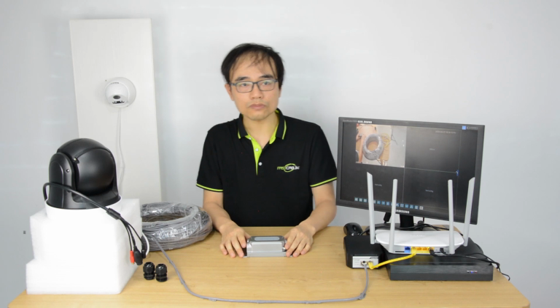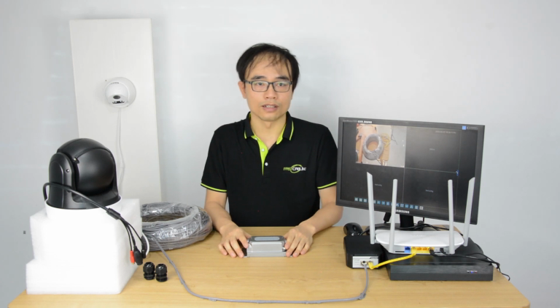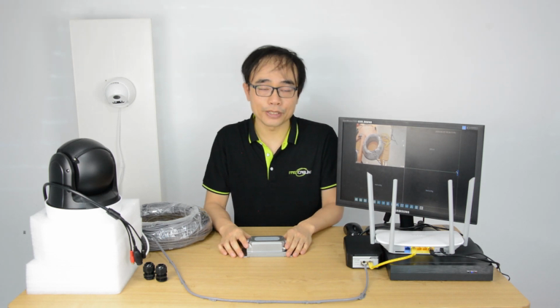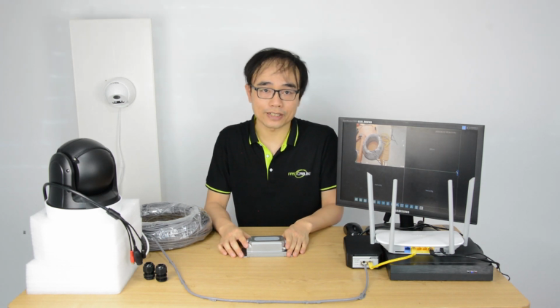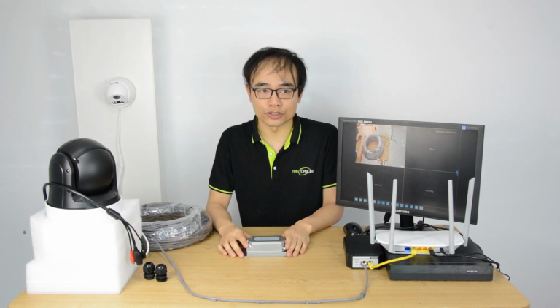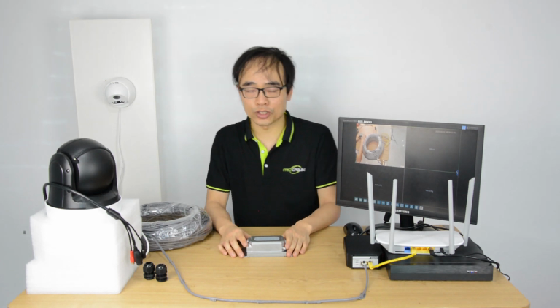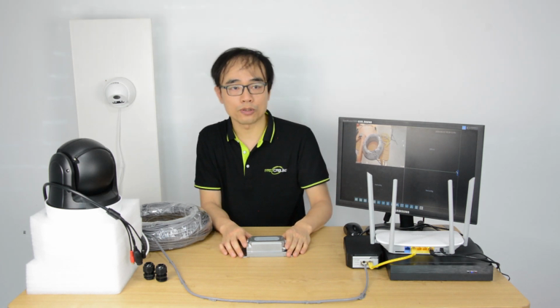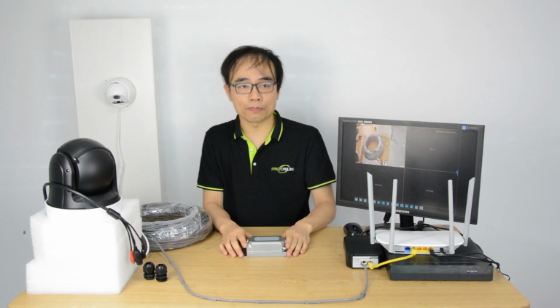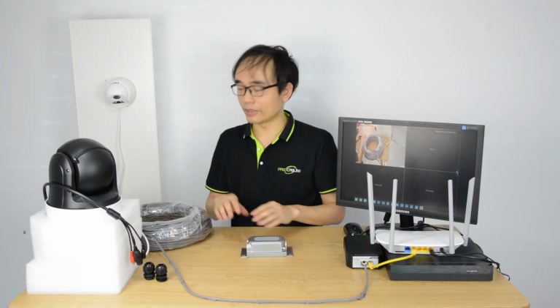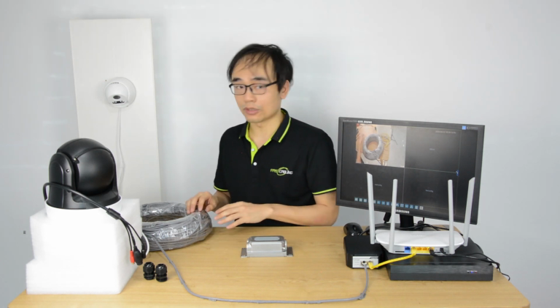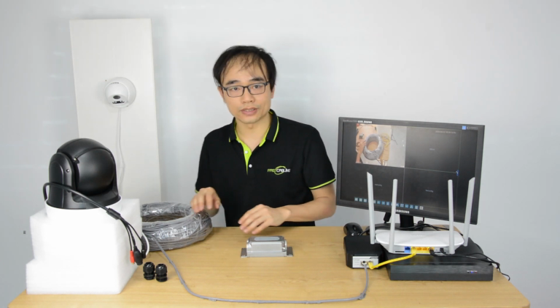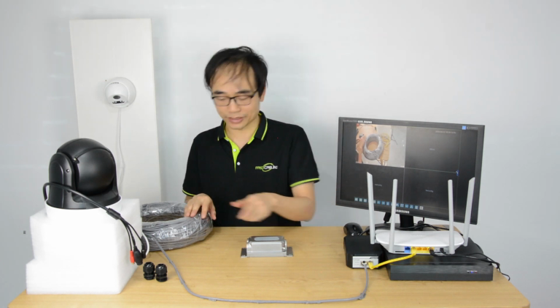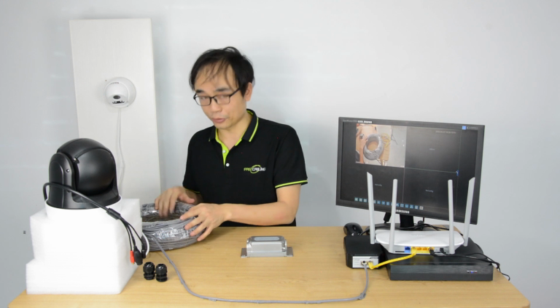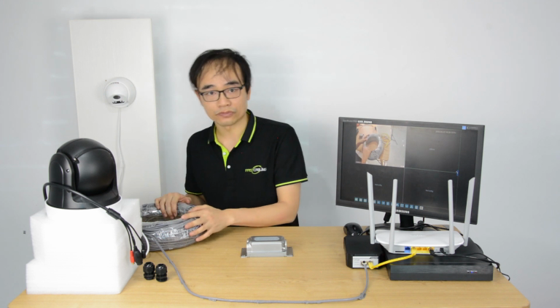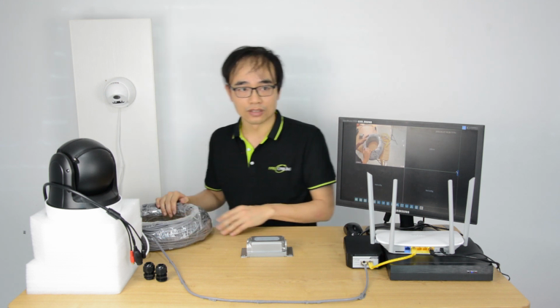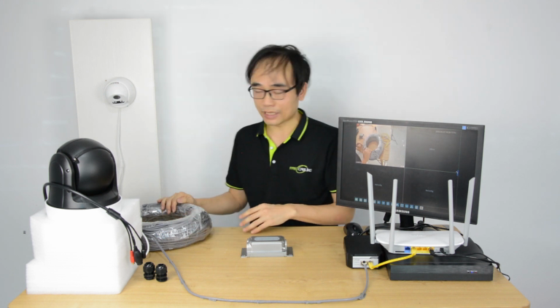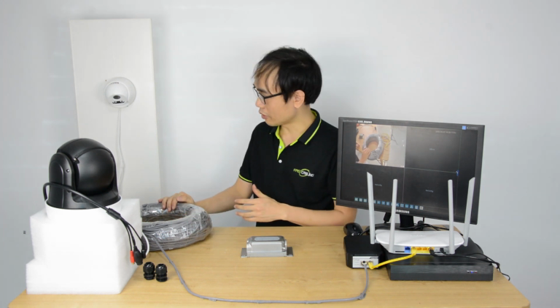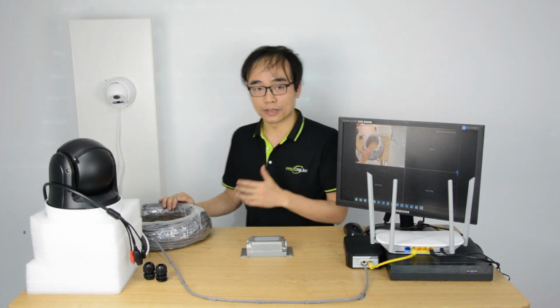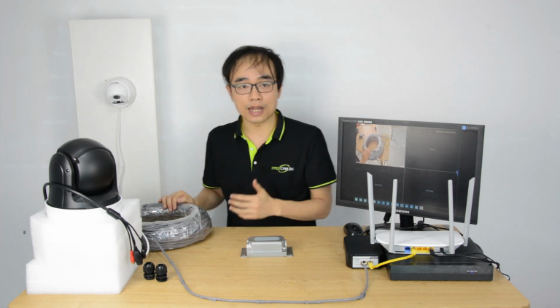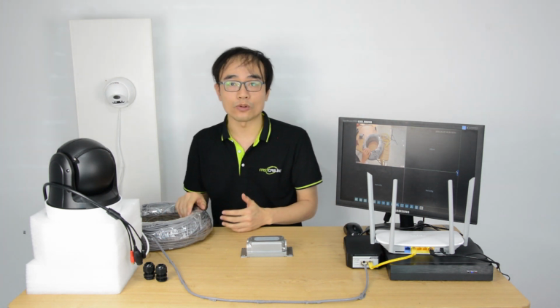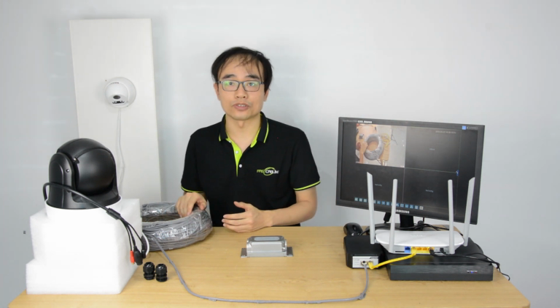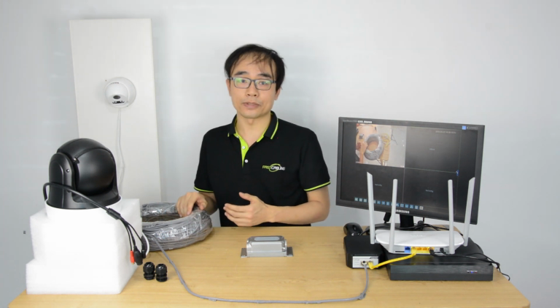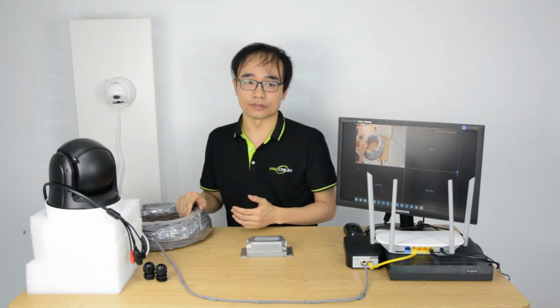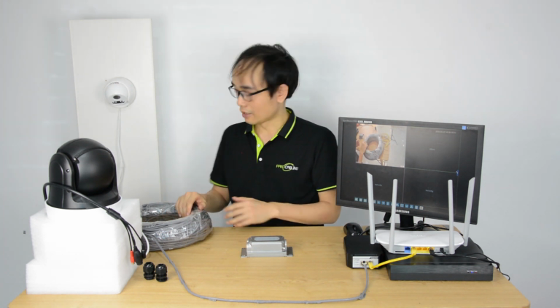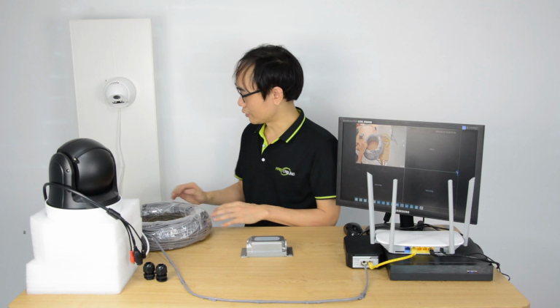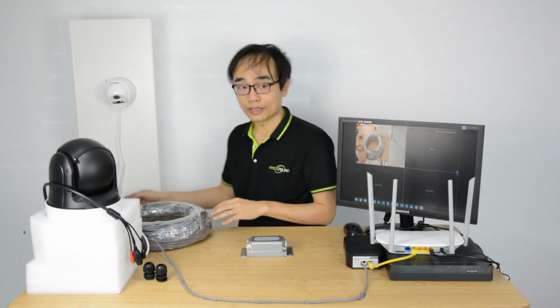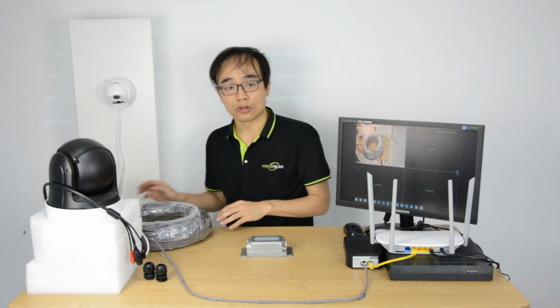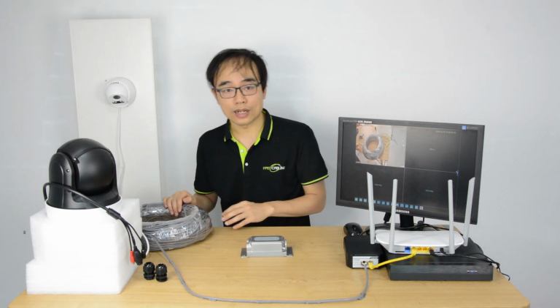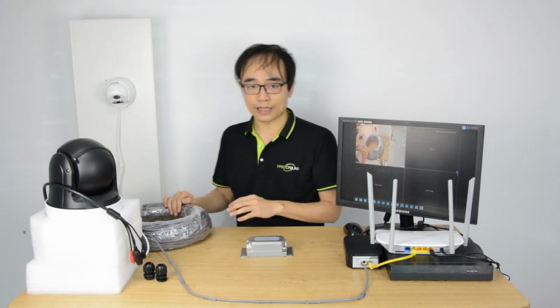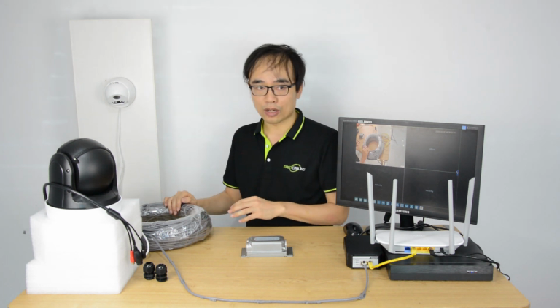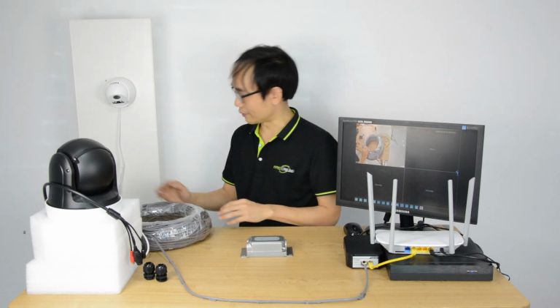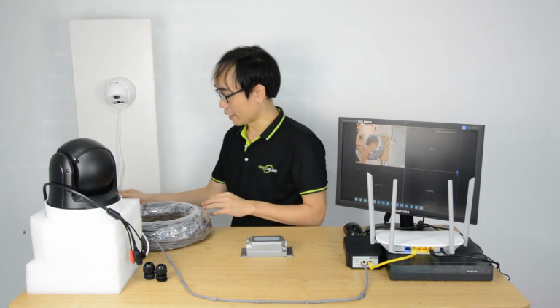PoE technology can transport both power and network over a single internet cable, which saves the cost to install IP devices such as IP cameras. There's no need to wire separate power lines to the camera.